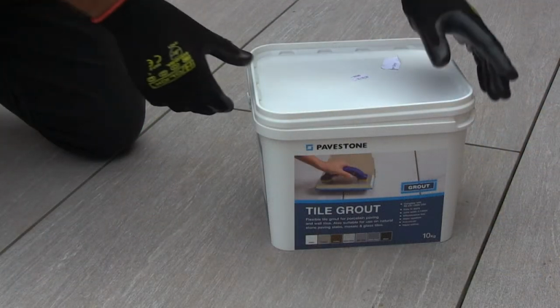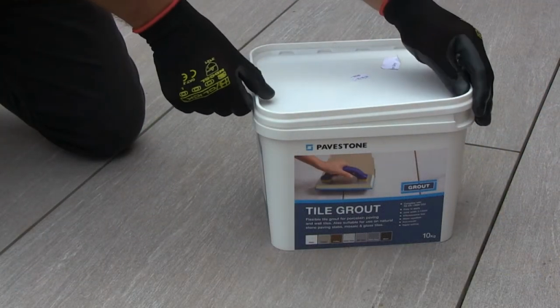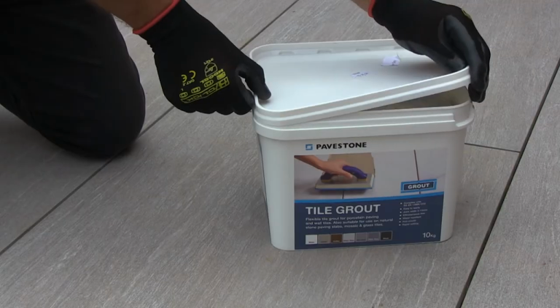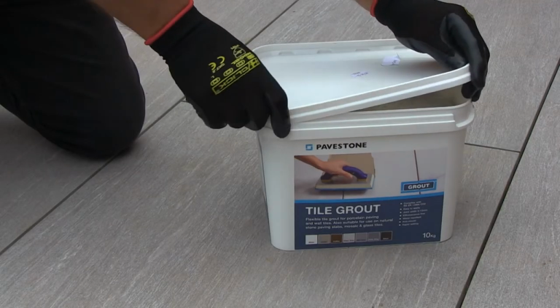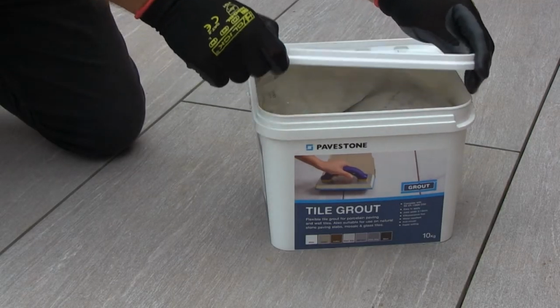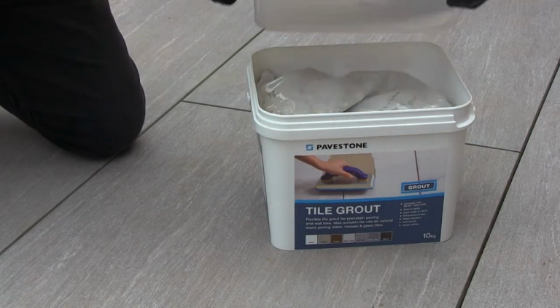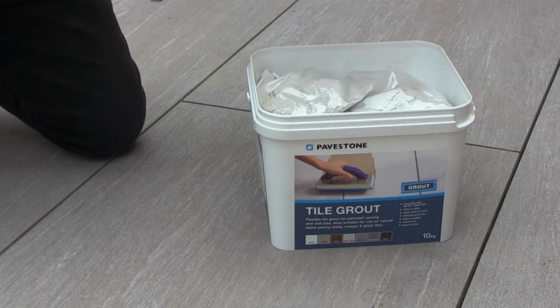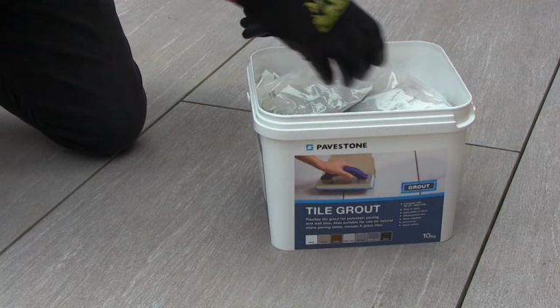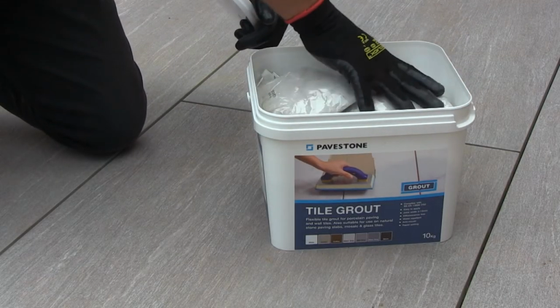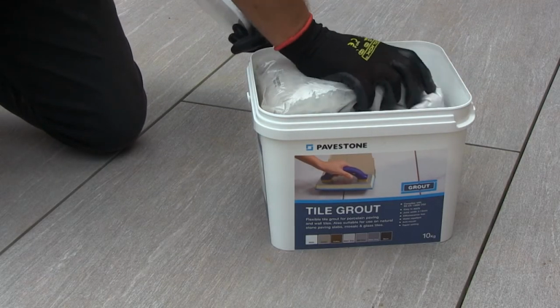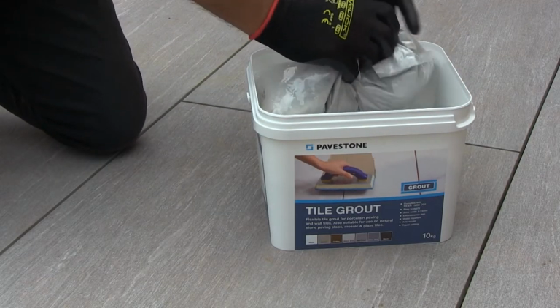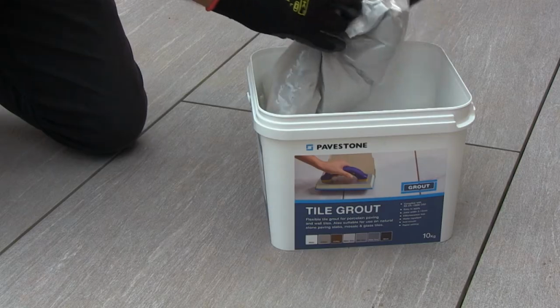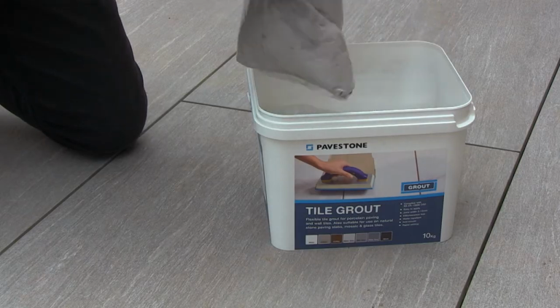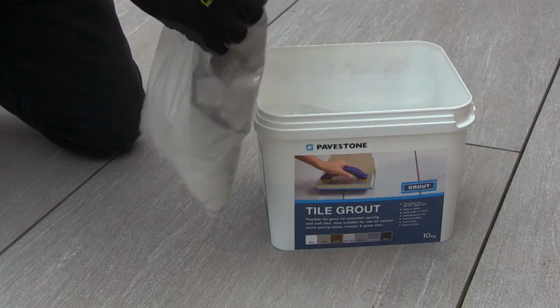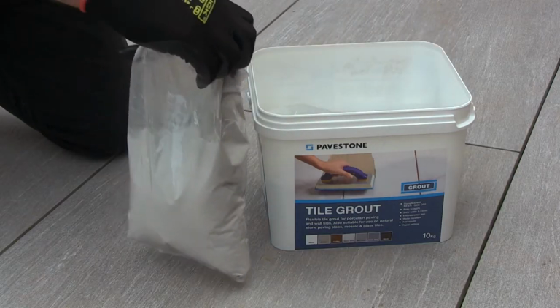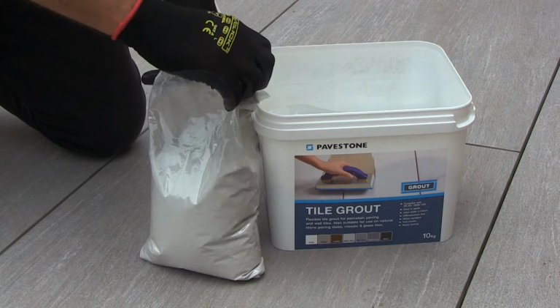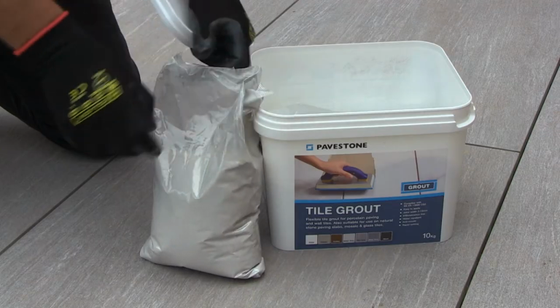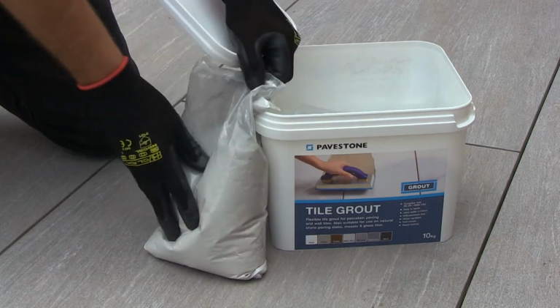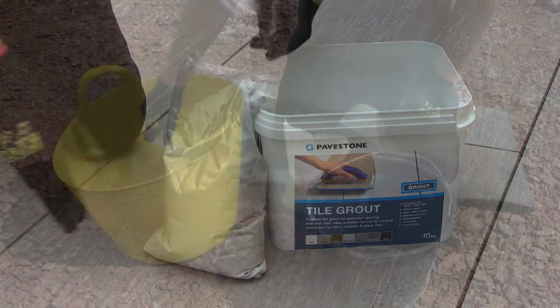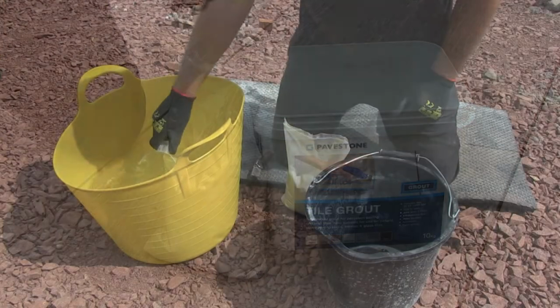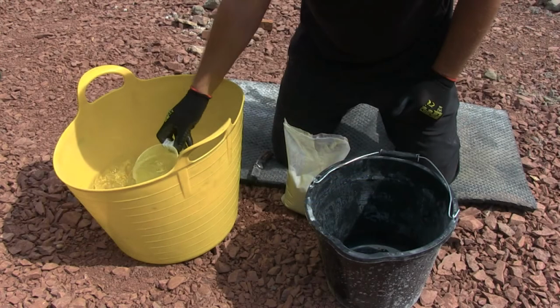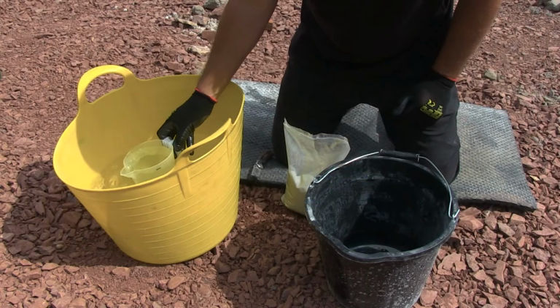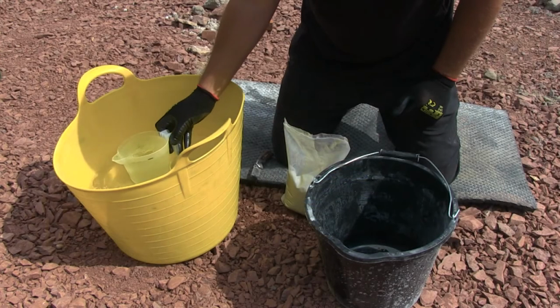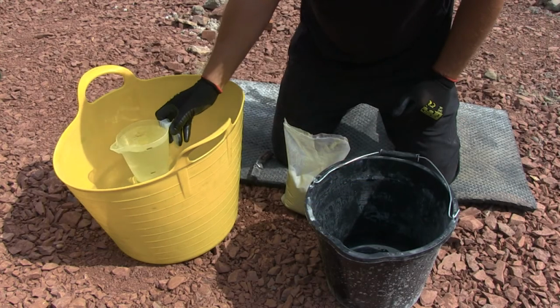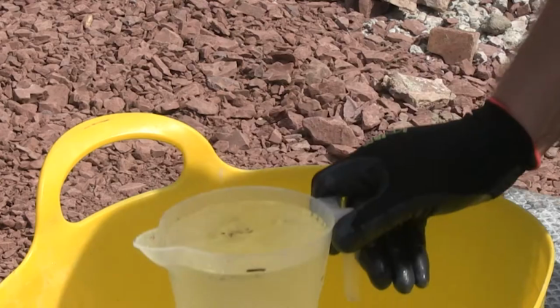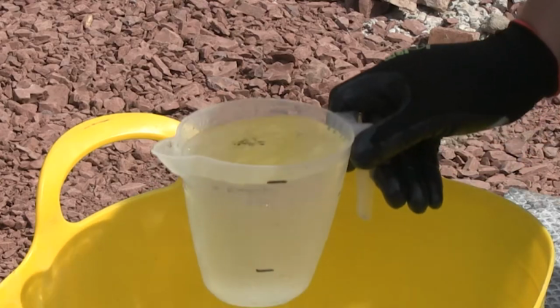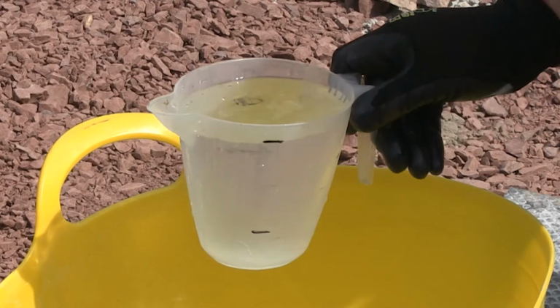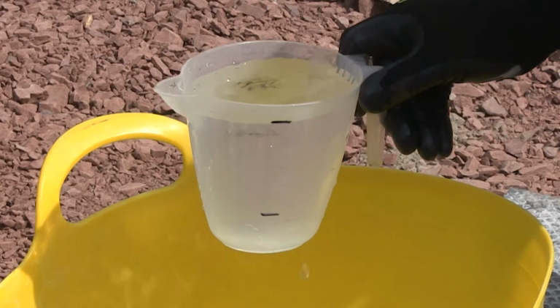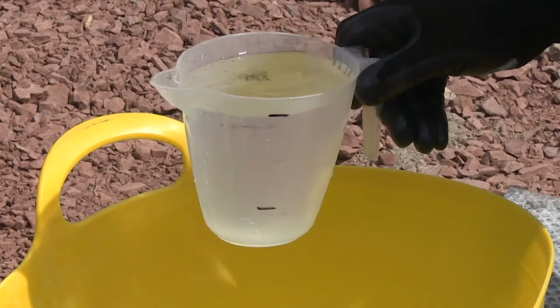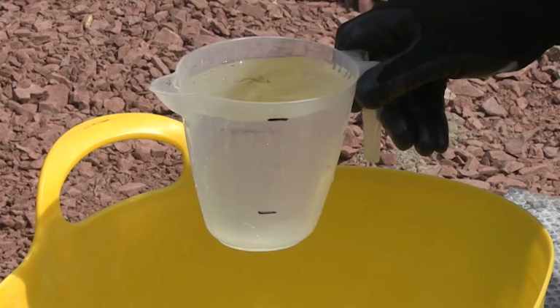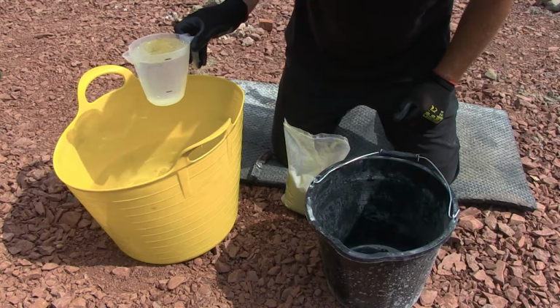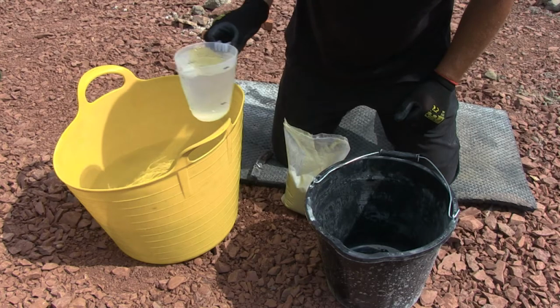Crack open the lid and take out the sealed bags. It's best to mix only half of the tub at a time, especially on a hot day. Using clean water, measure out 1.2 litres into a clean, sturdy bucket.